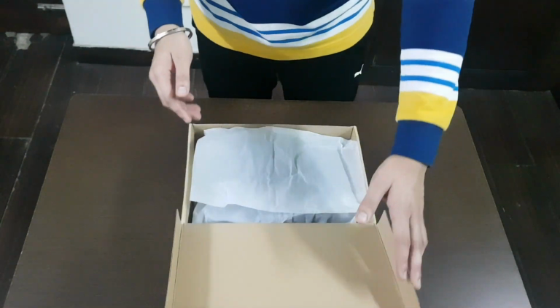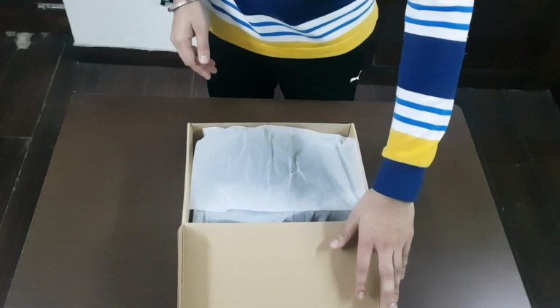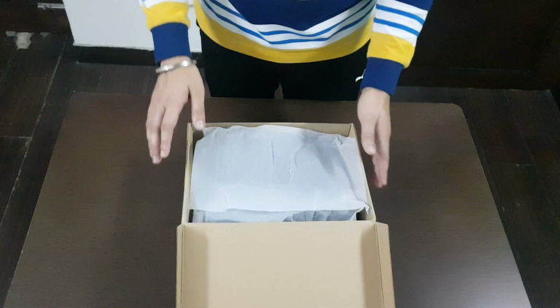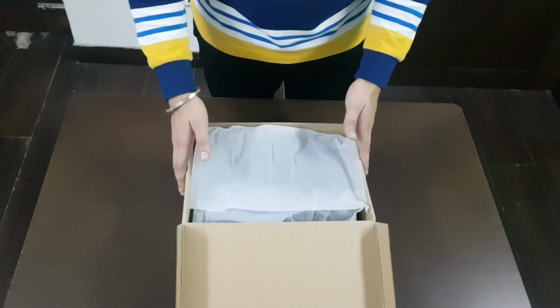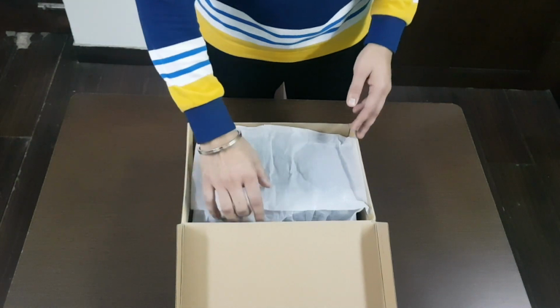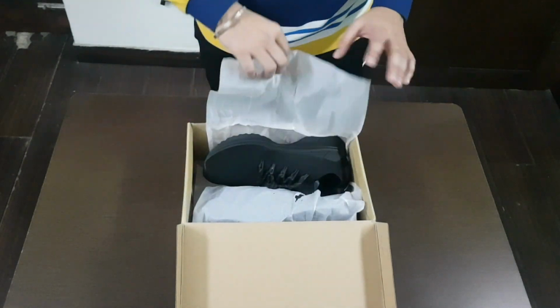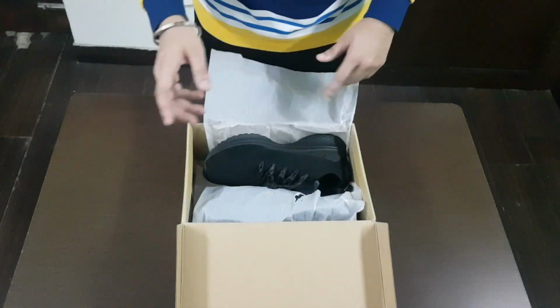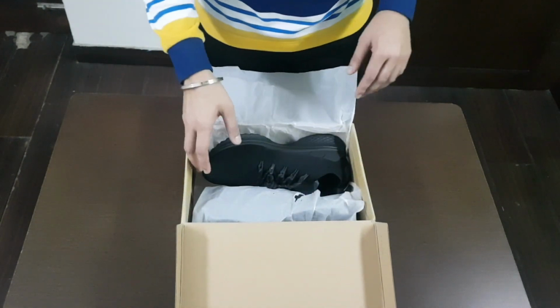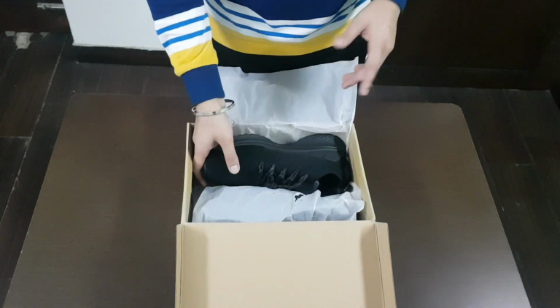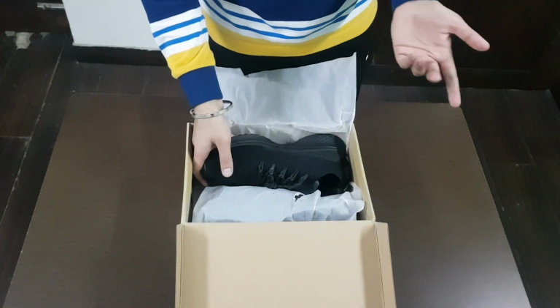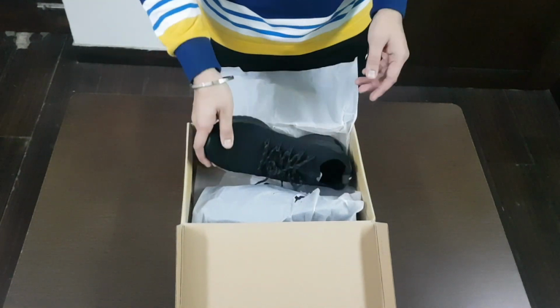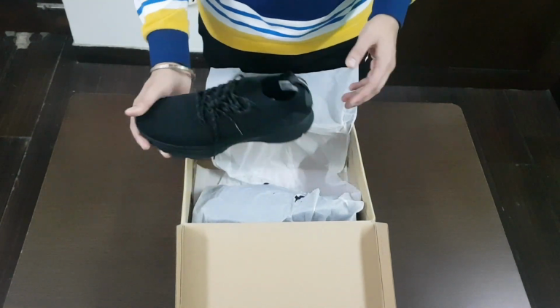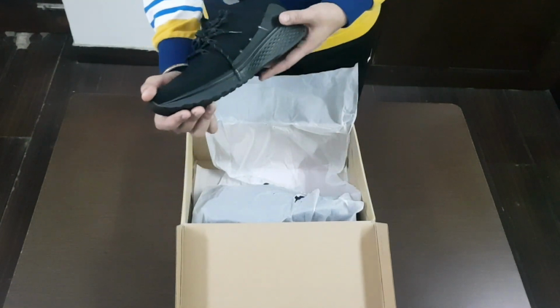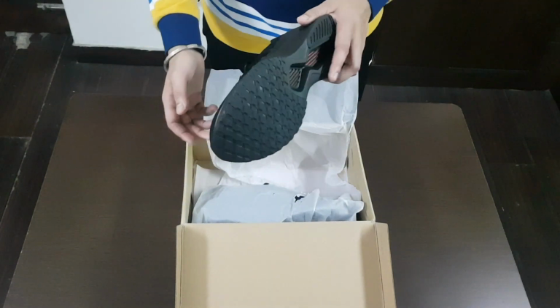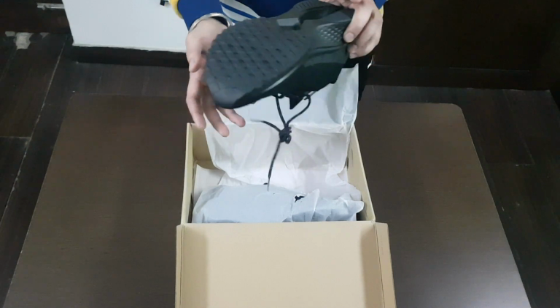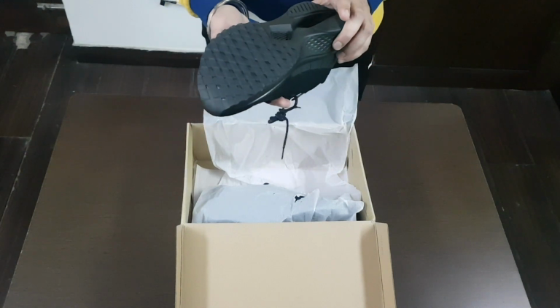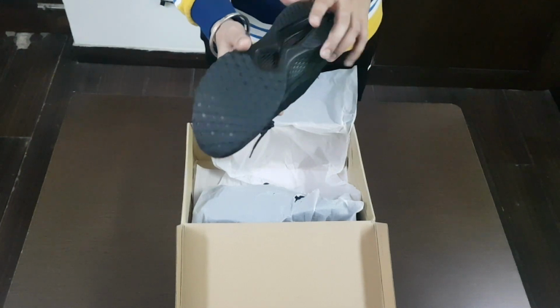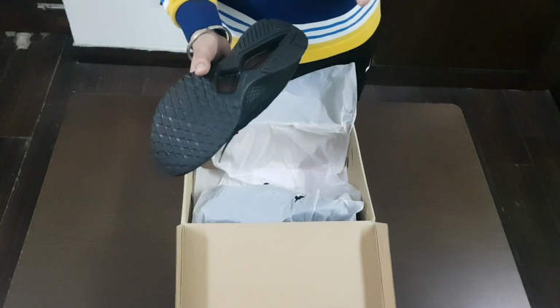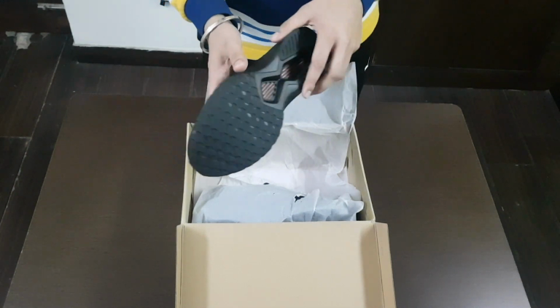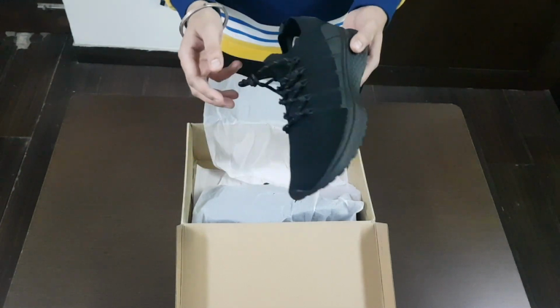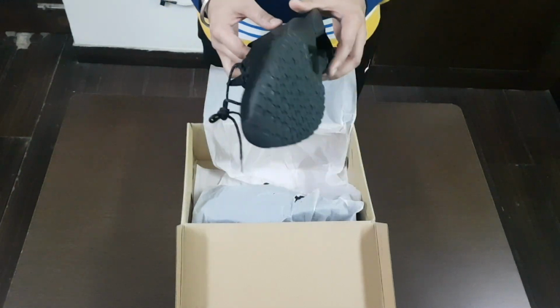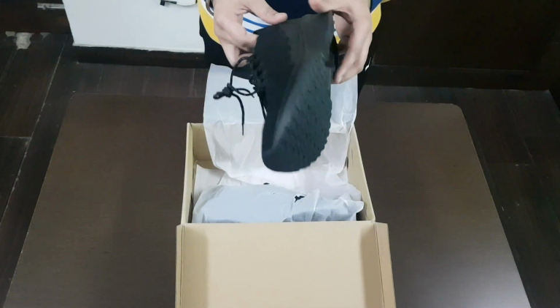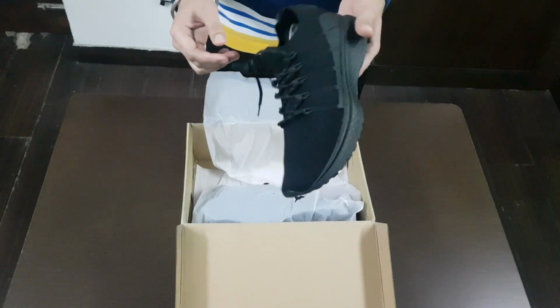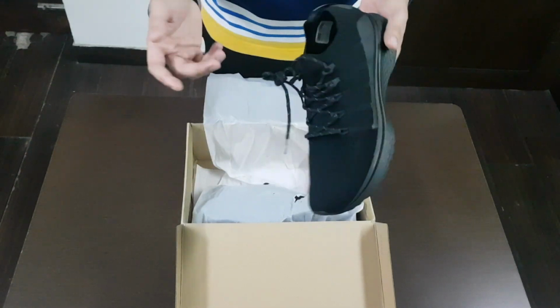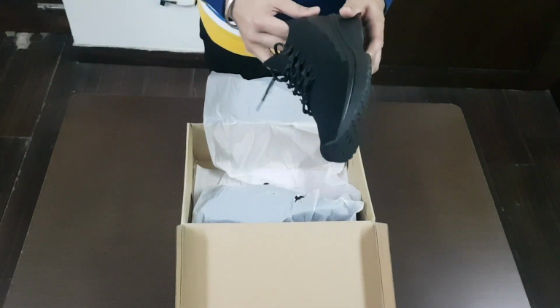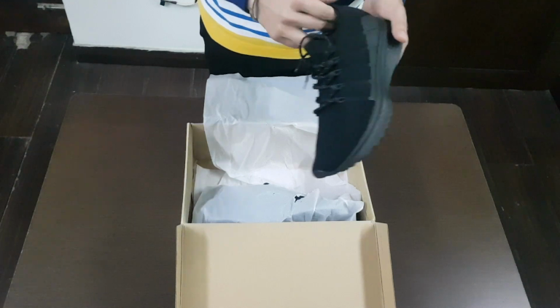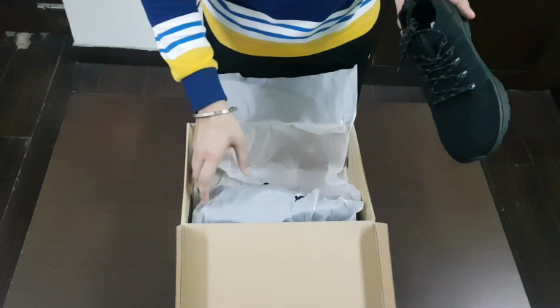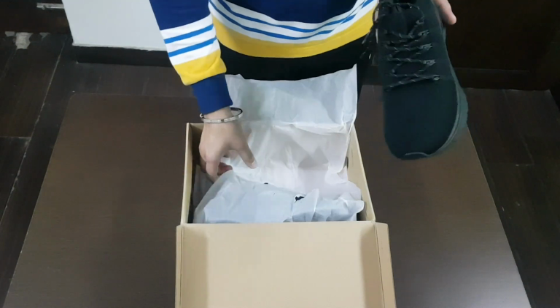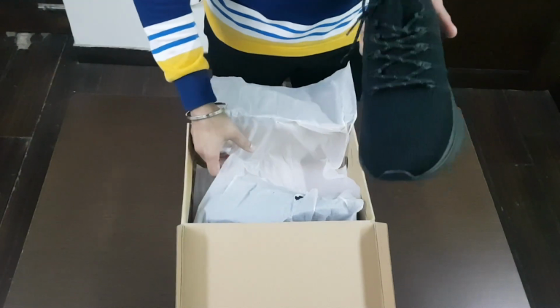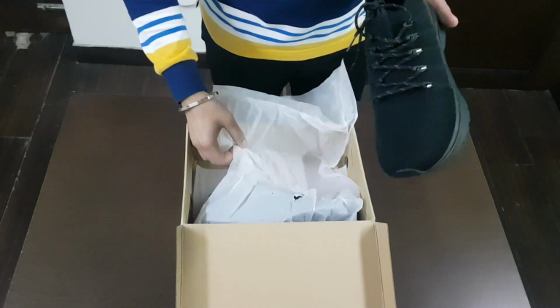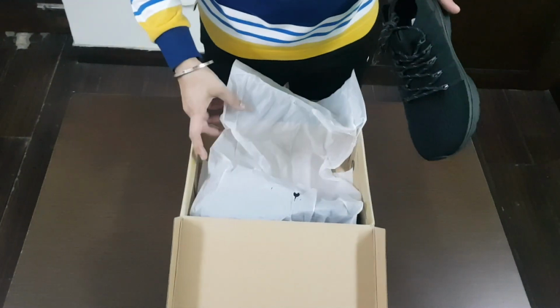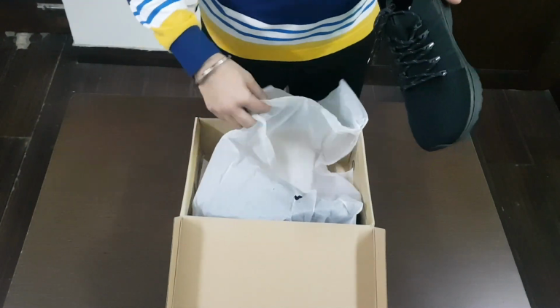This is normal packaging, just like we get with a normal shoe. These are the black ones — they come in three colors, but I like the black ones. It's an Indian trend, and they don't get dirty much in India.